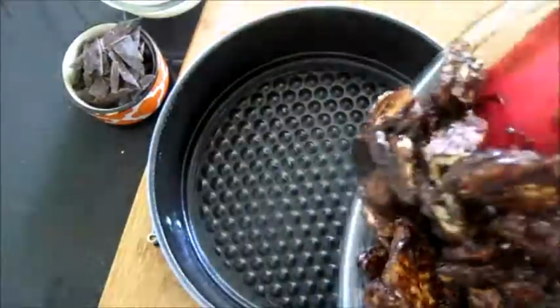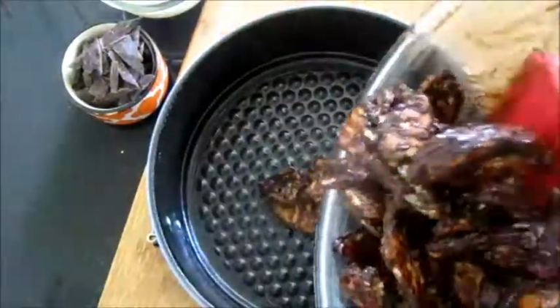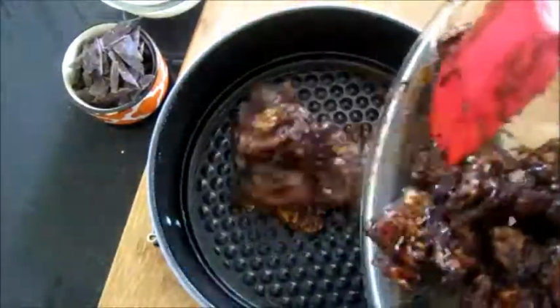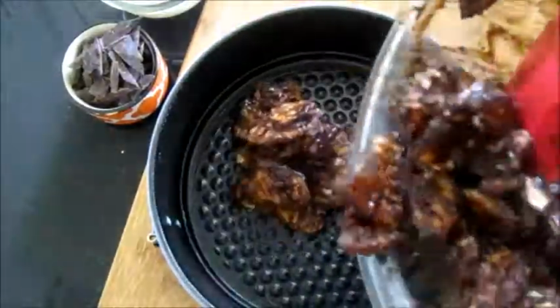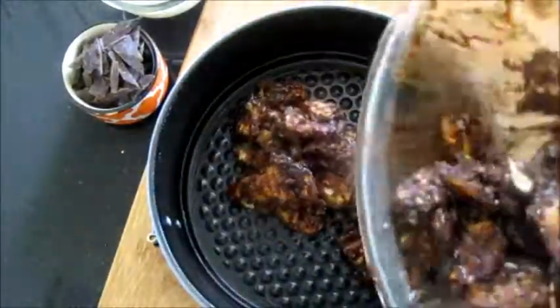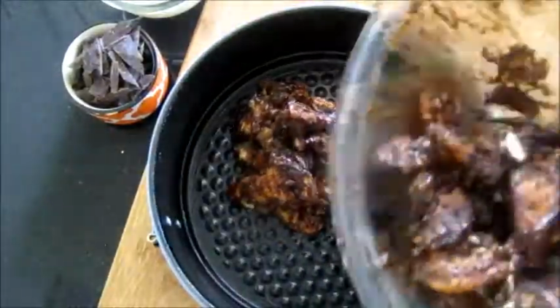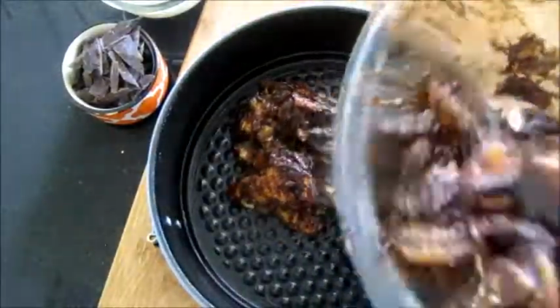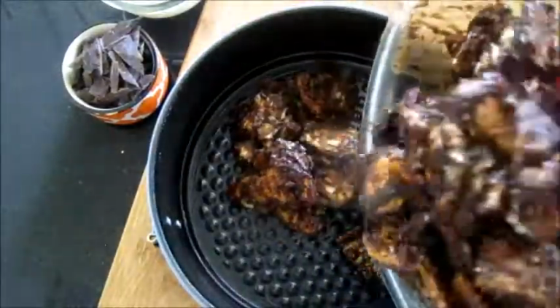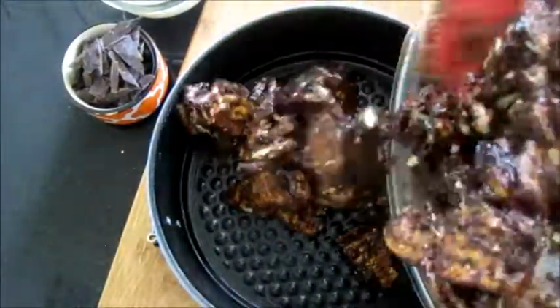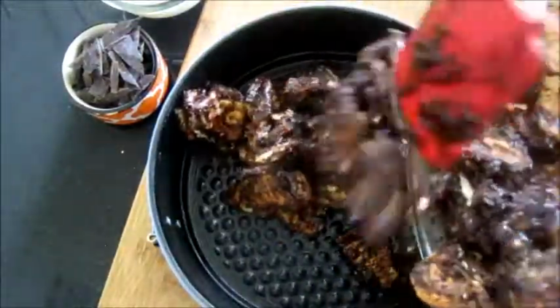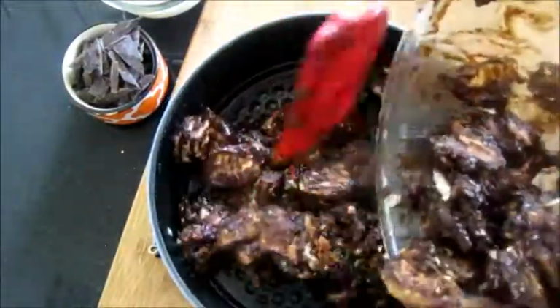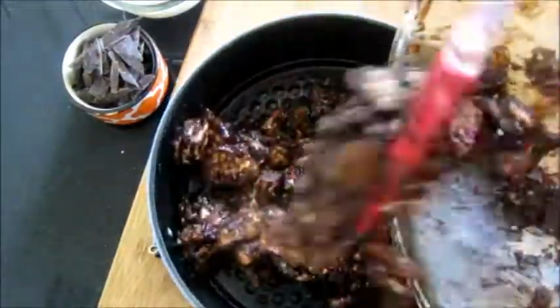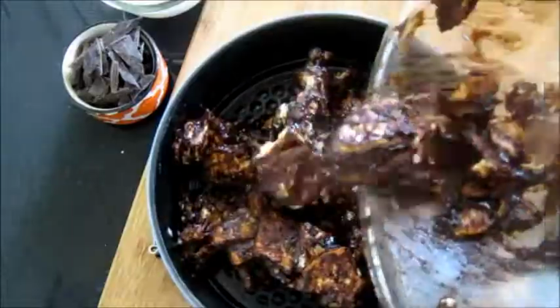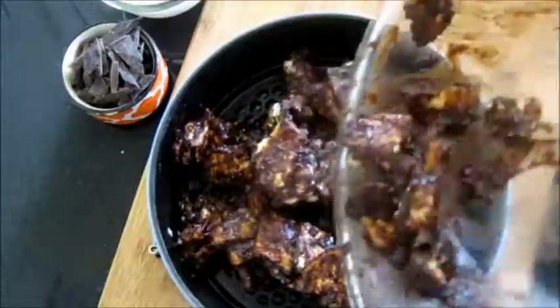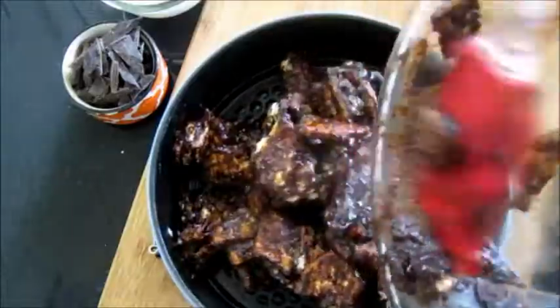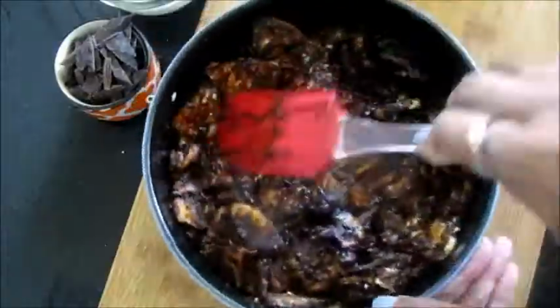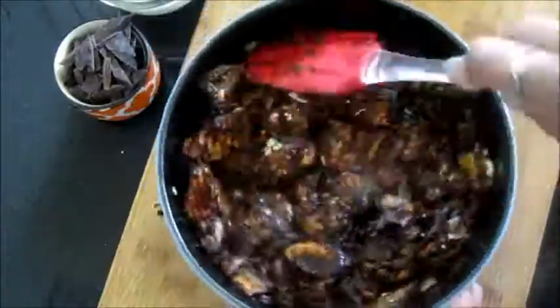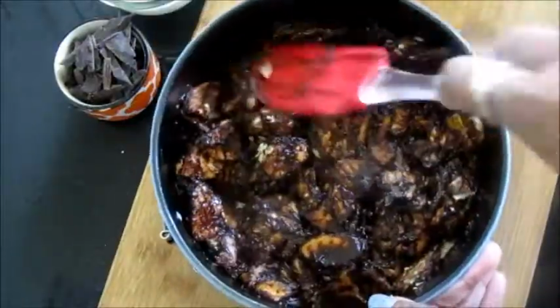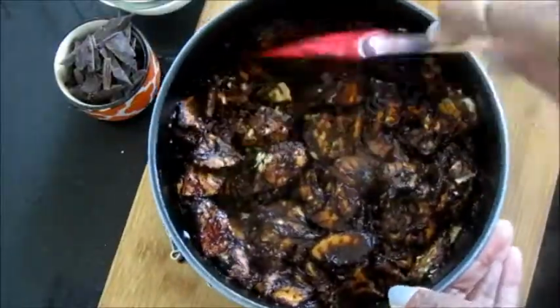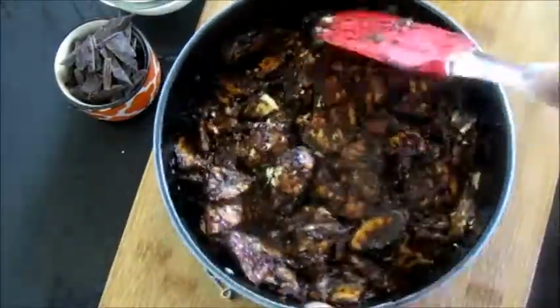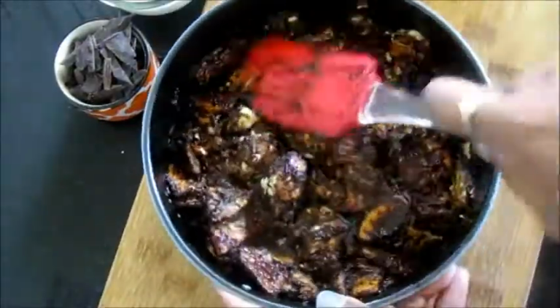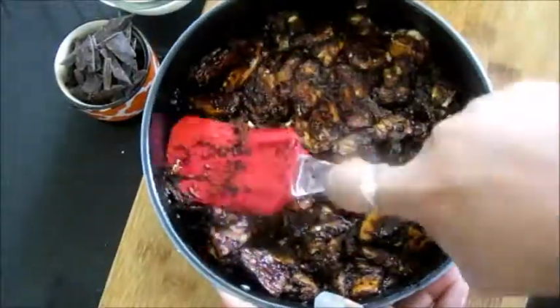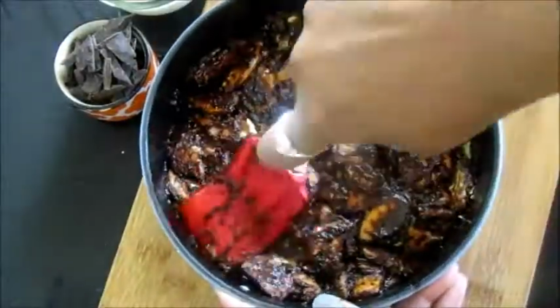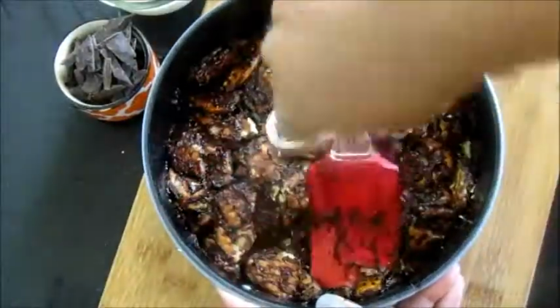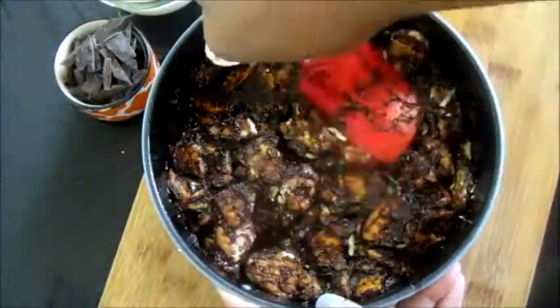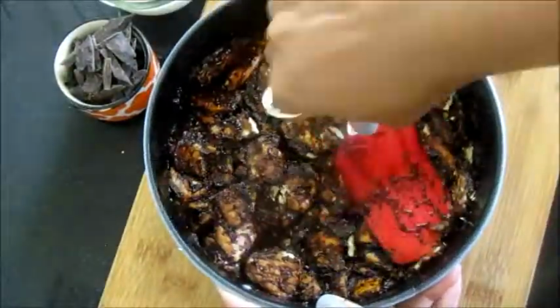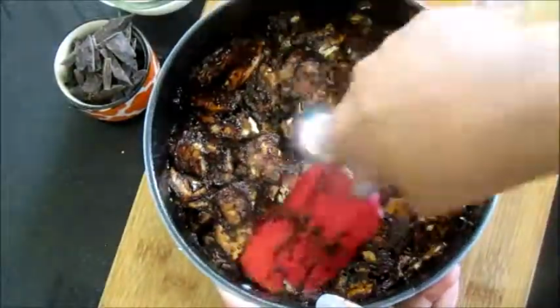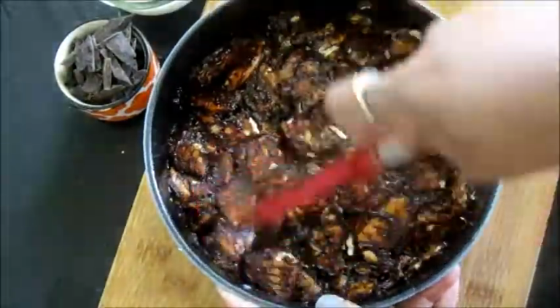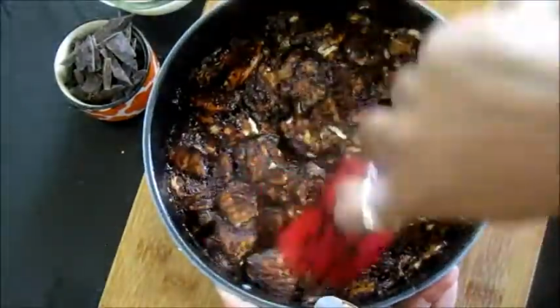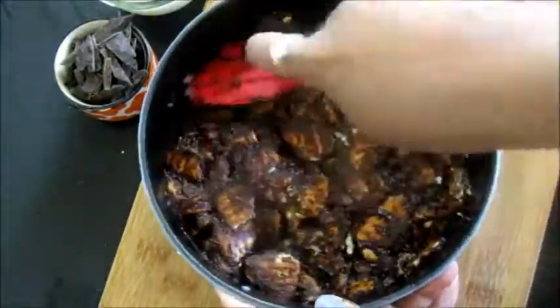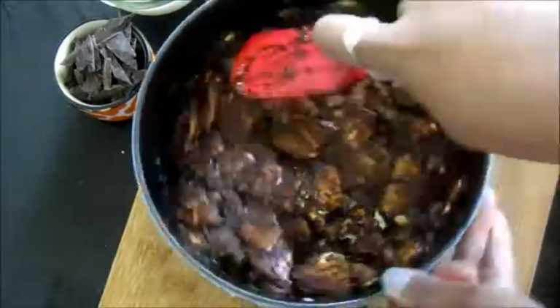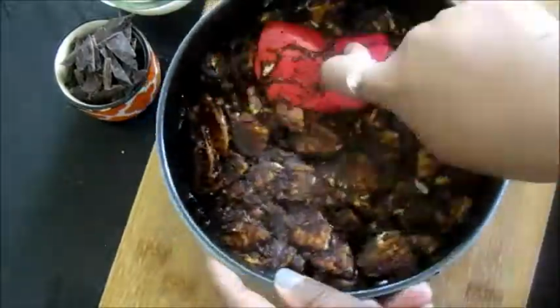Now transfer this into a greased cake tin and press it well. You can use a spatula or a spoon for this.